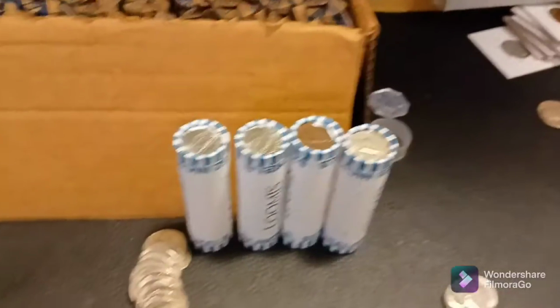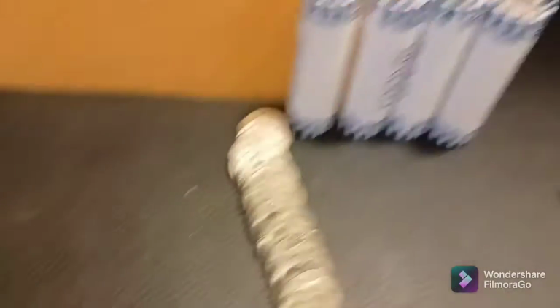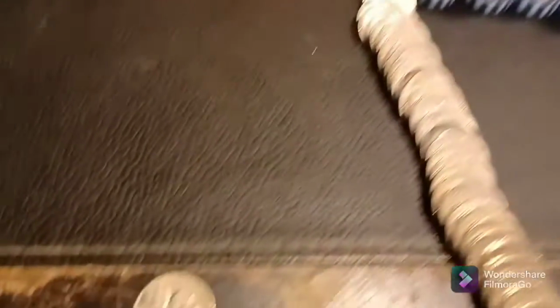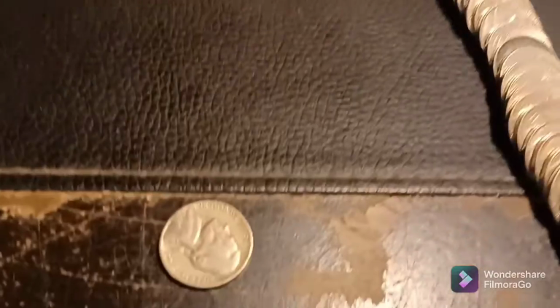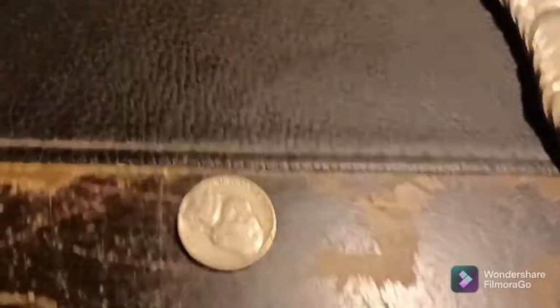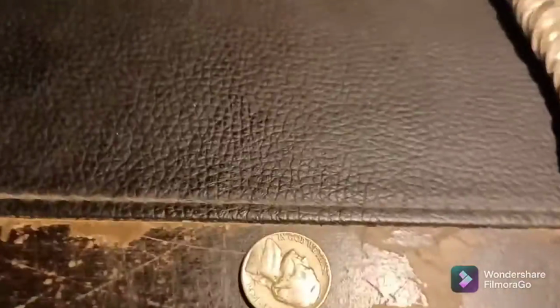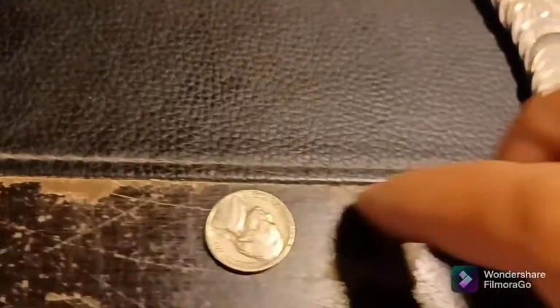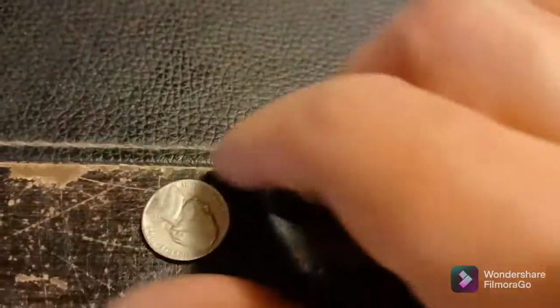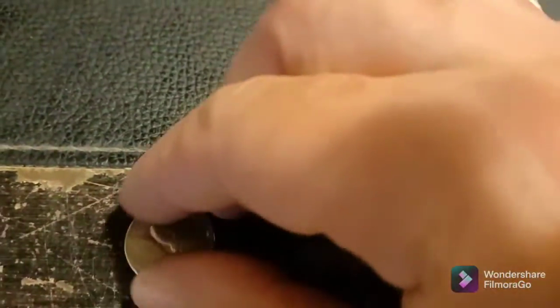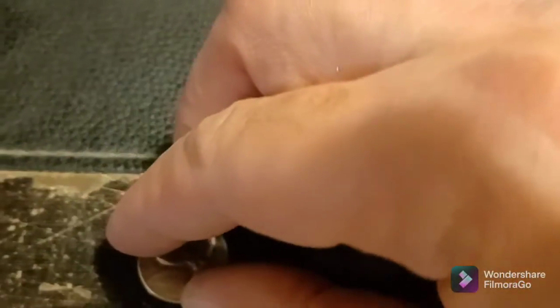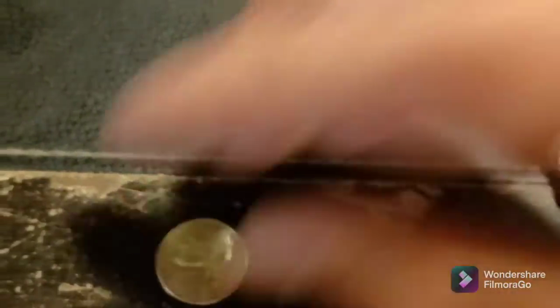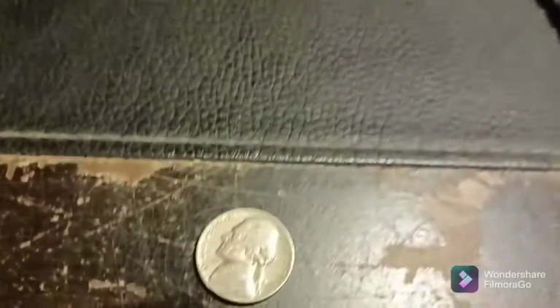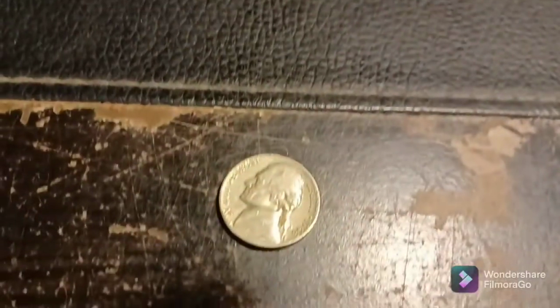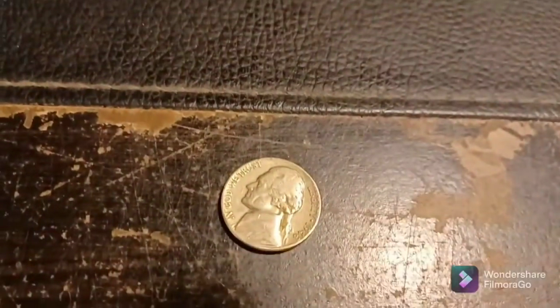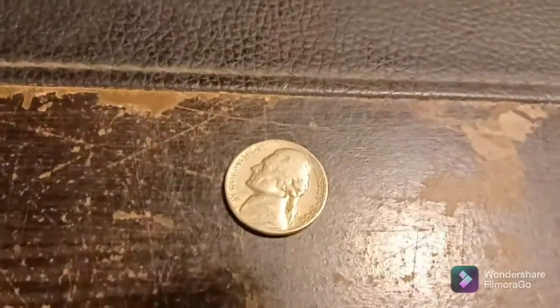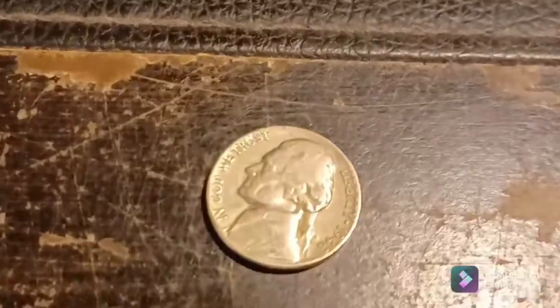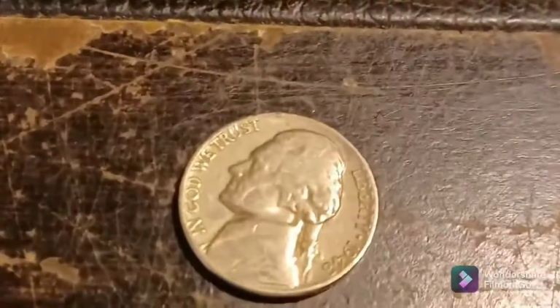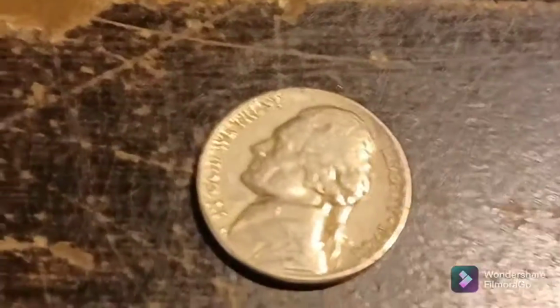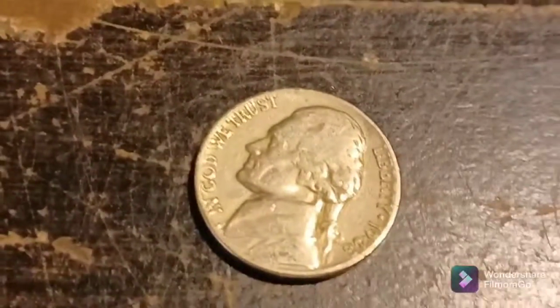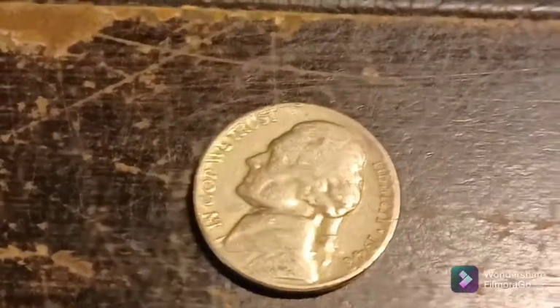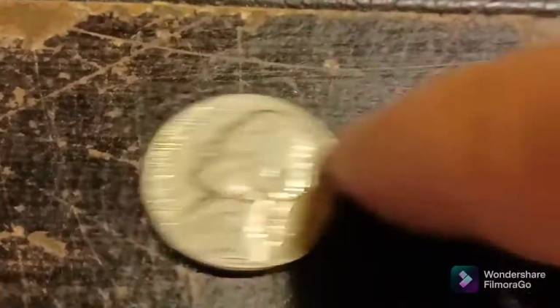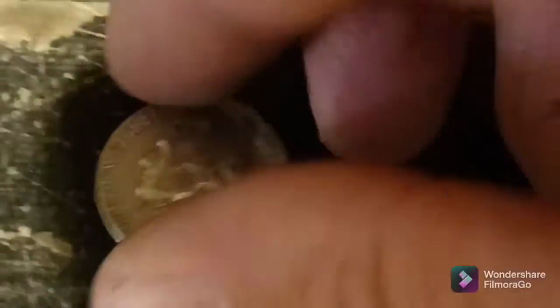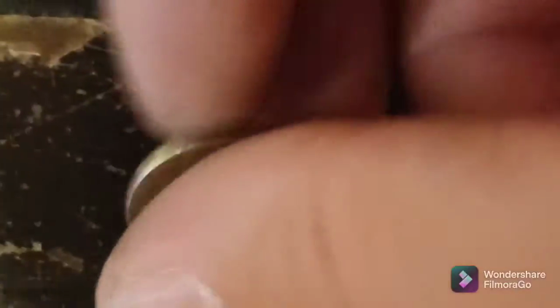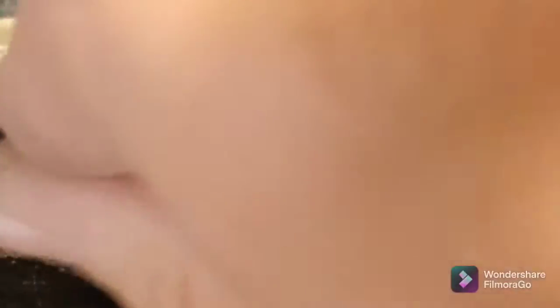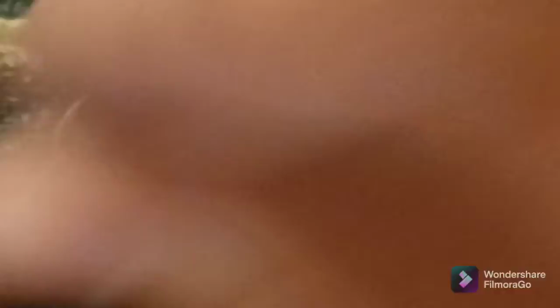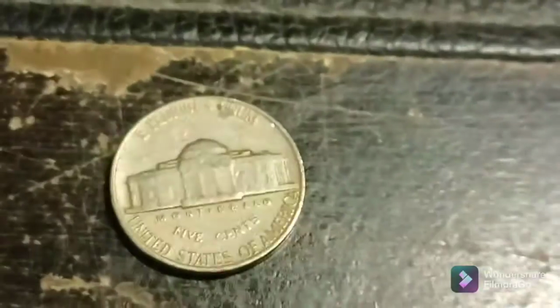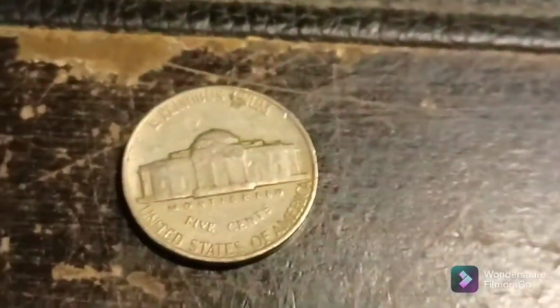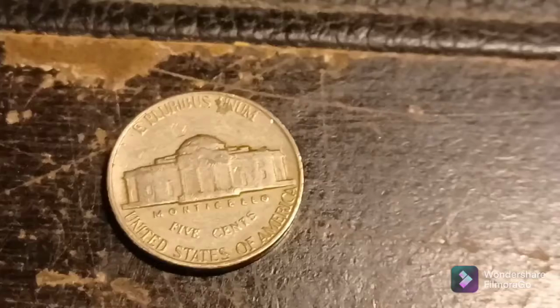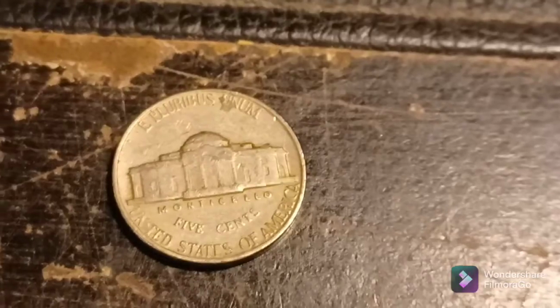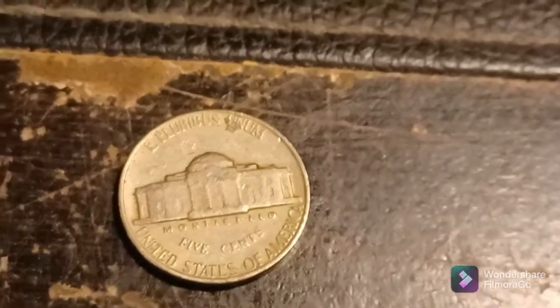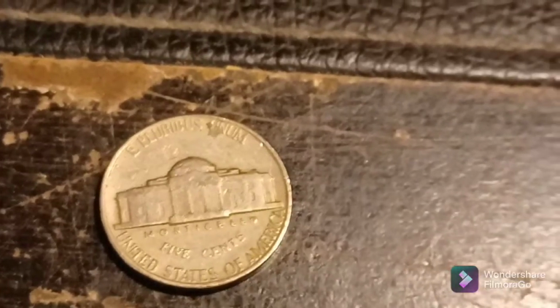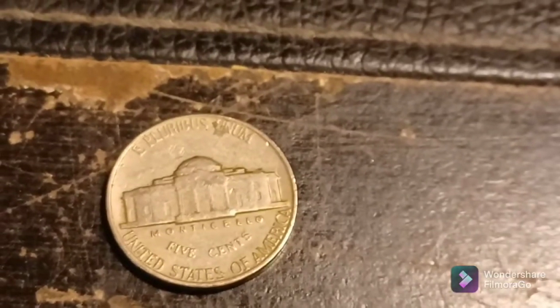Working on roll number six, and look what we got. Let me turn that the right way so you can actually see the date. 1948. Do we have a mint mark? It's a Philly. Back with the next.